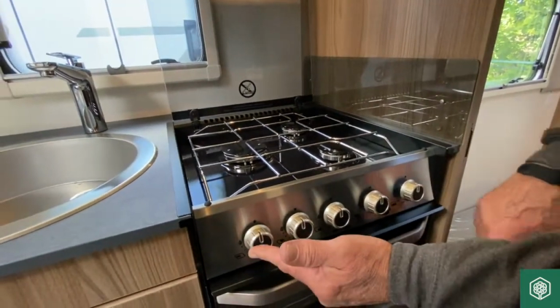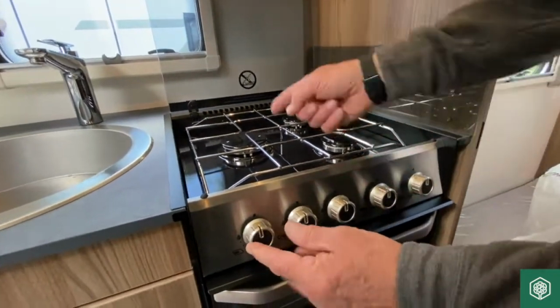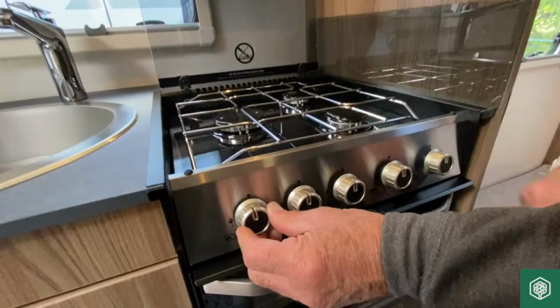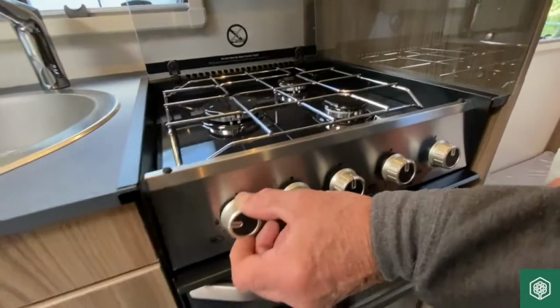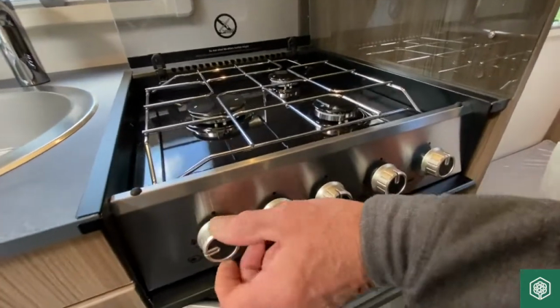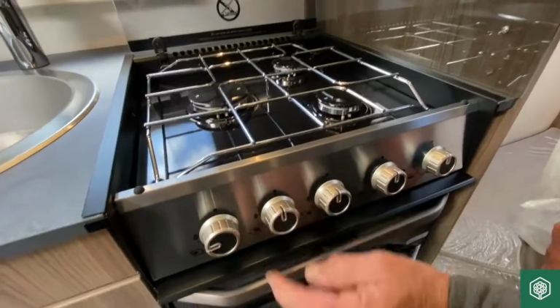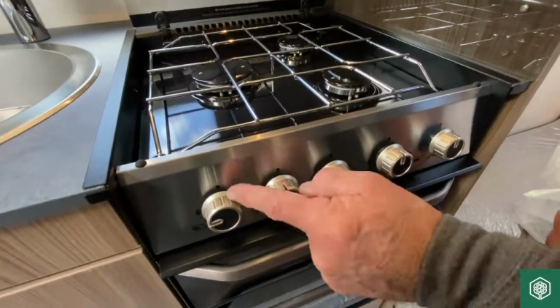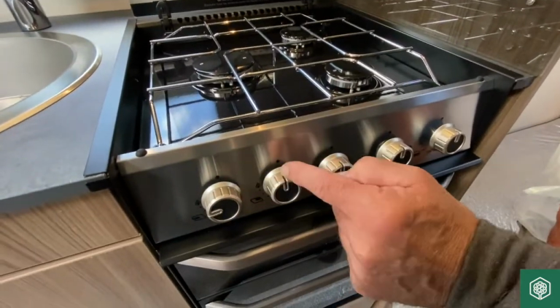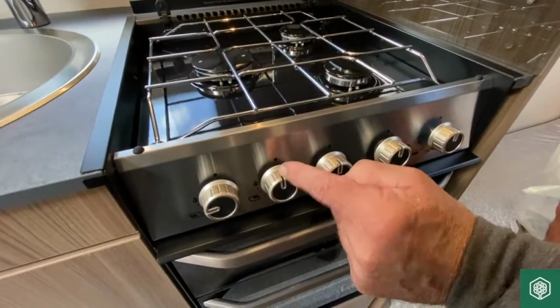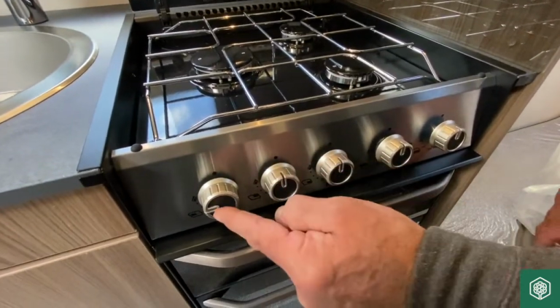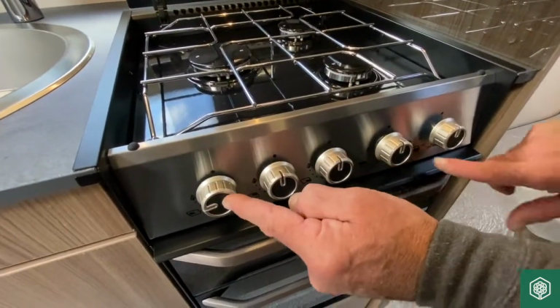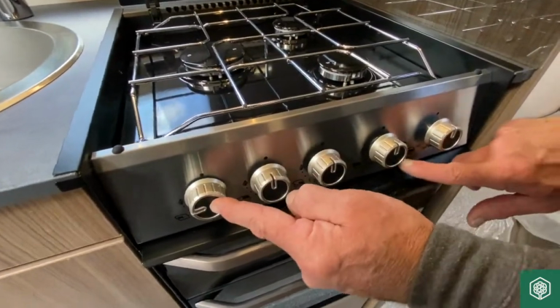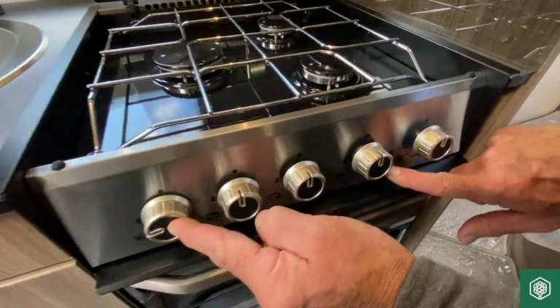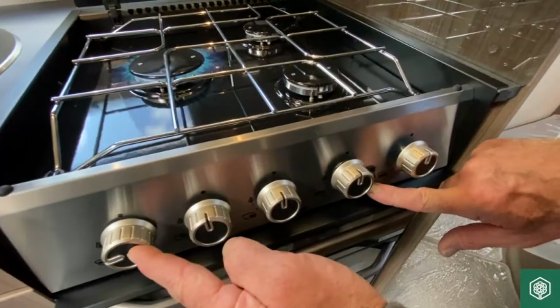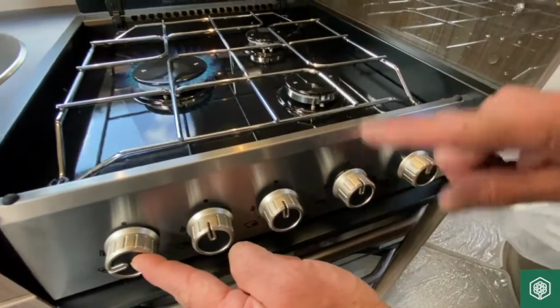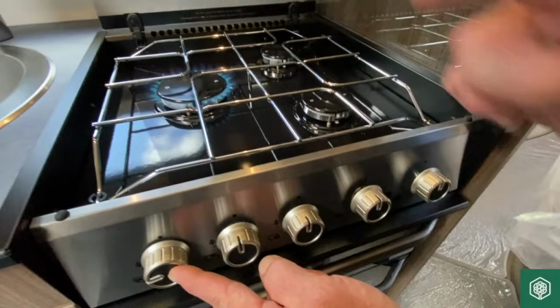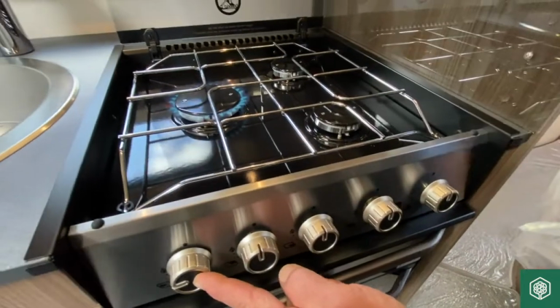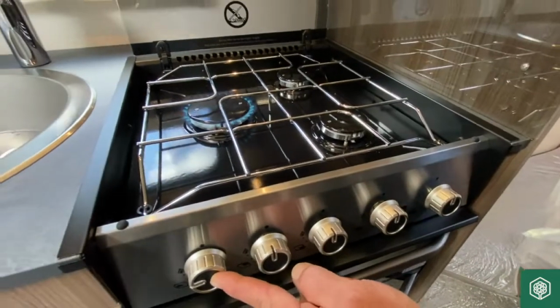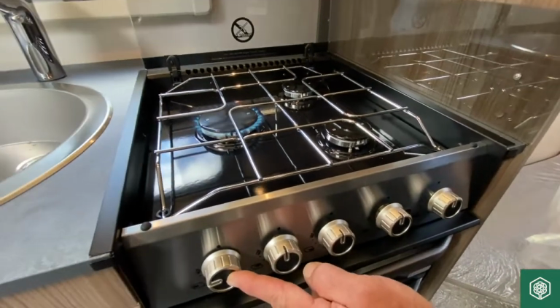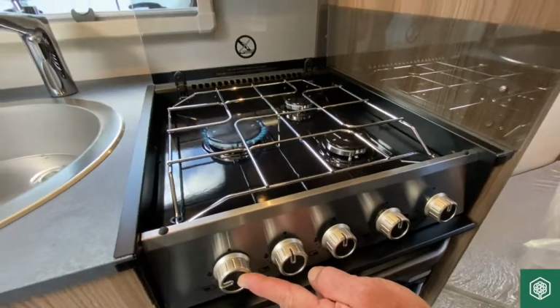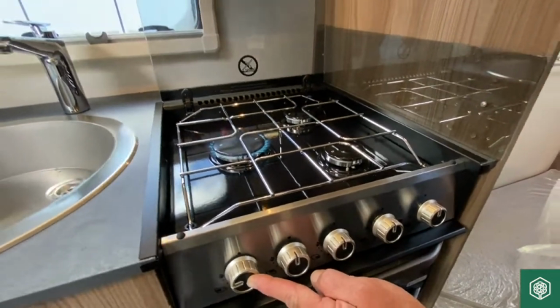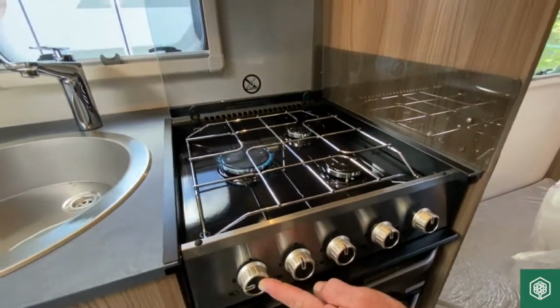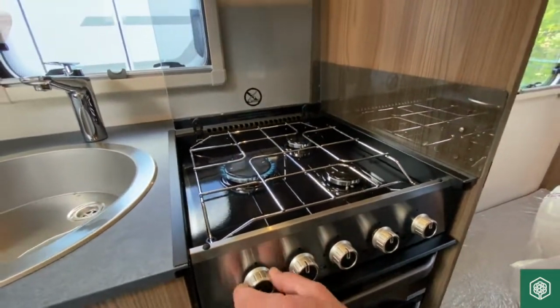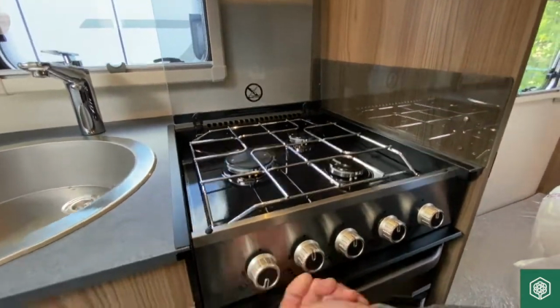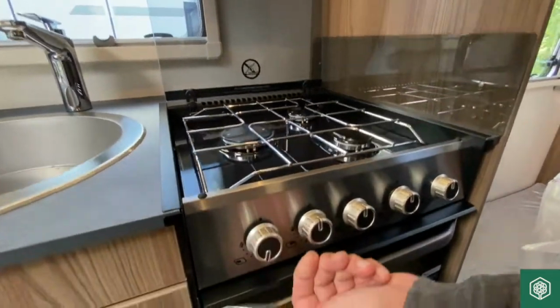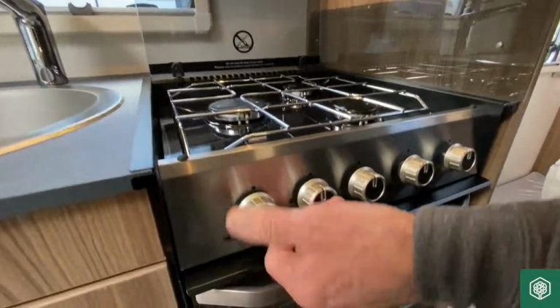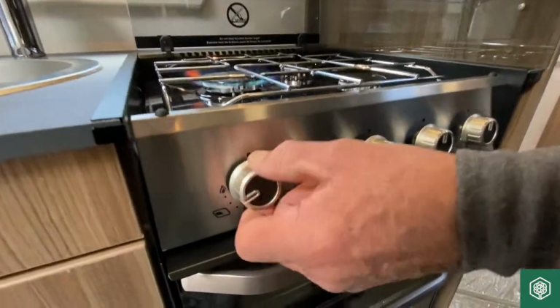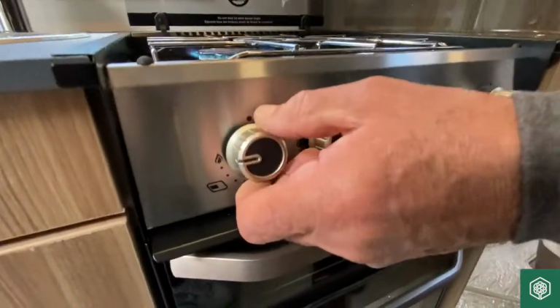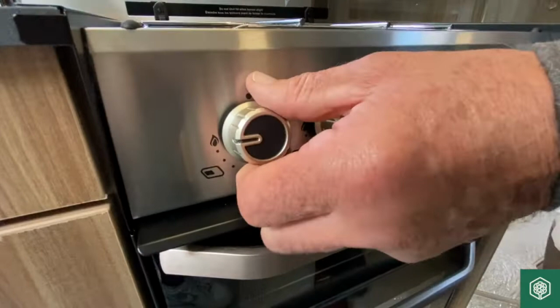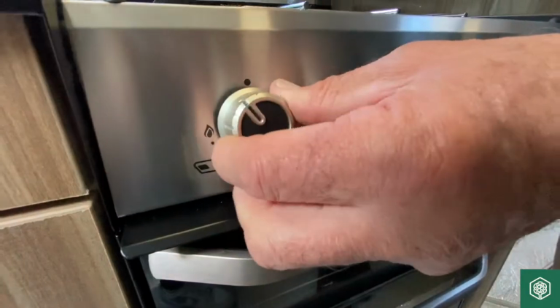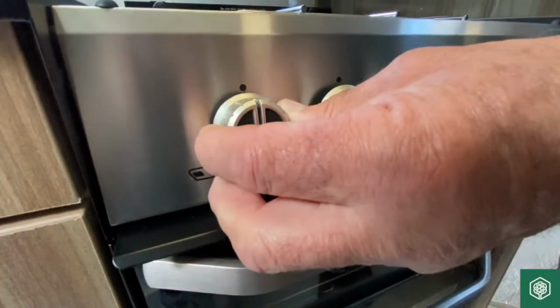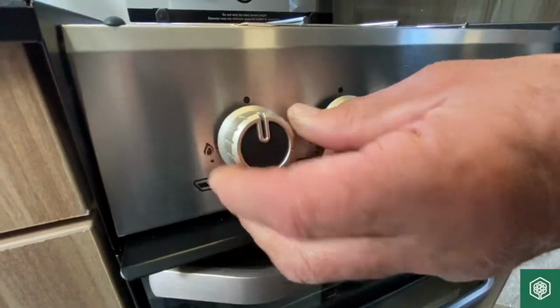This valve is for the large ring — move it from the 12 o'clock position to nine, press the valve in, strike it and away she goes. That's on a low, that's on a high, and that's the off position.